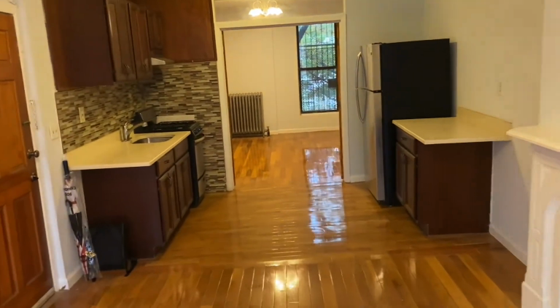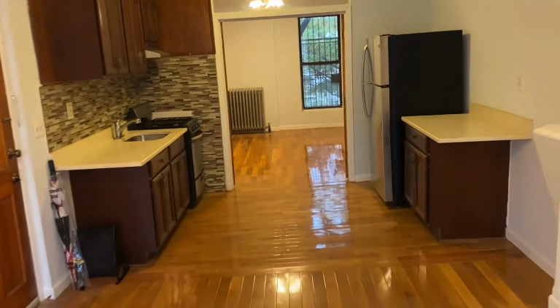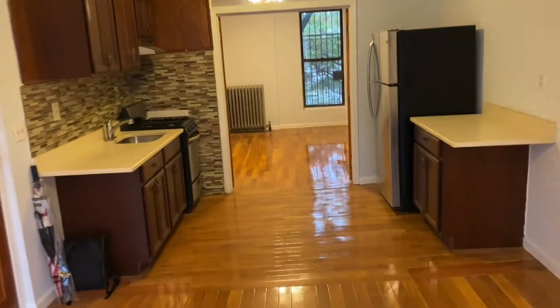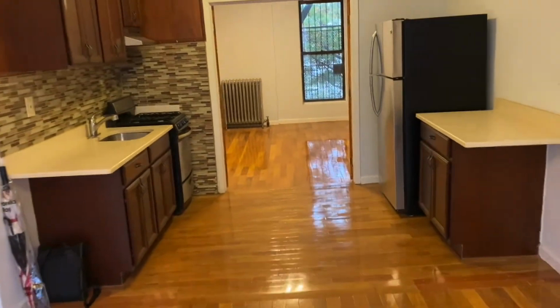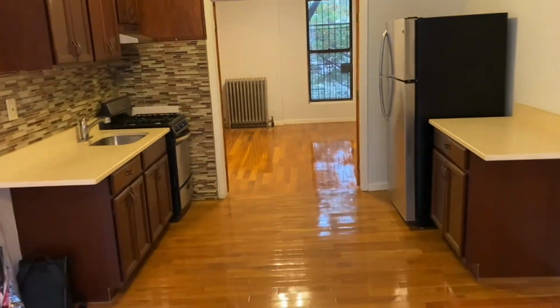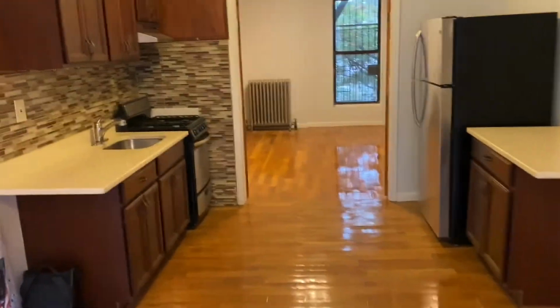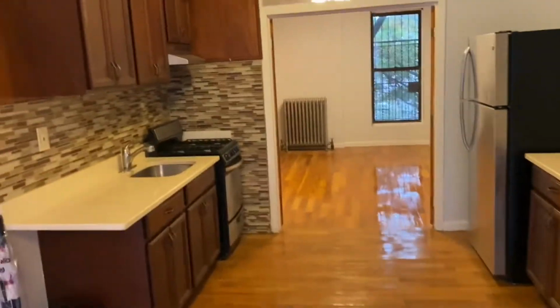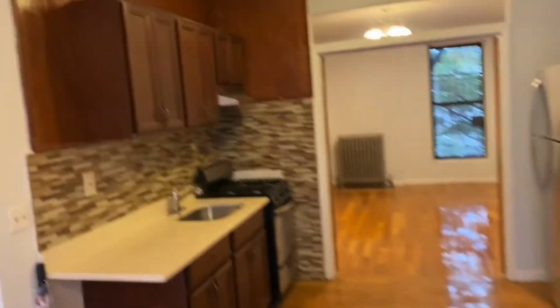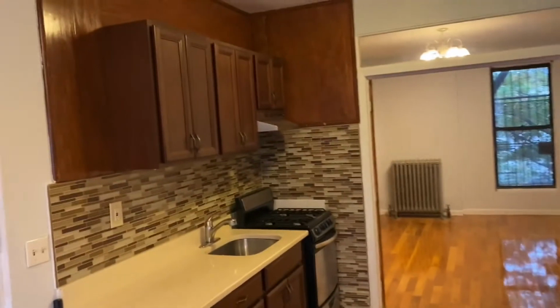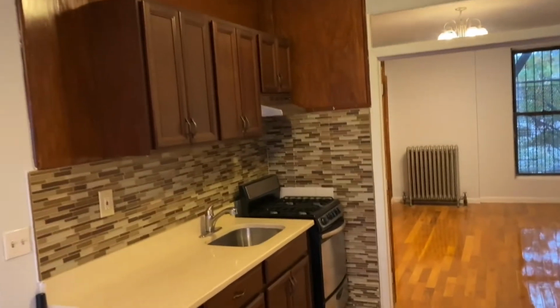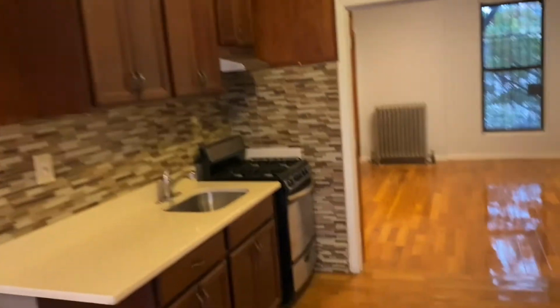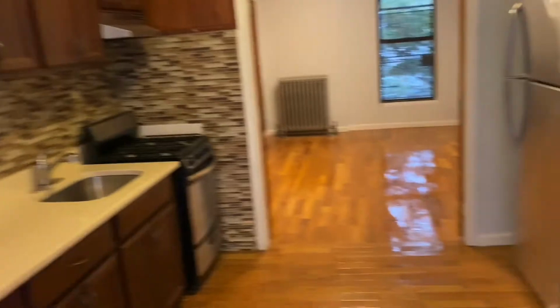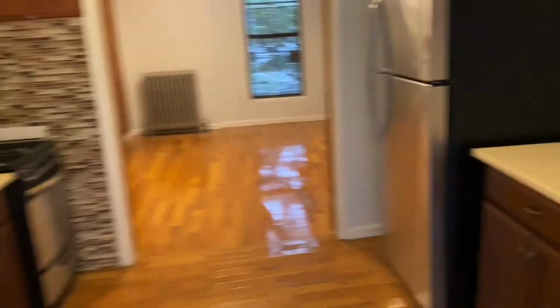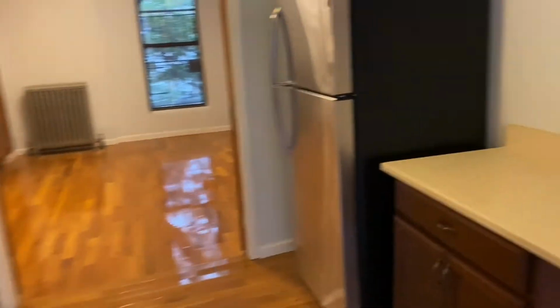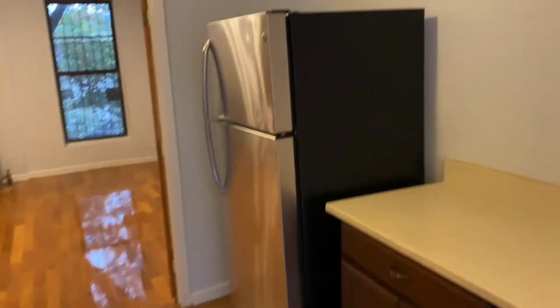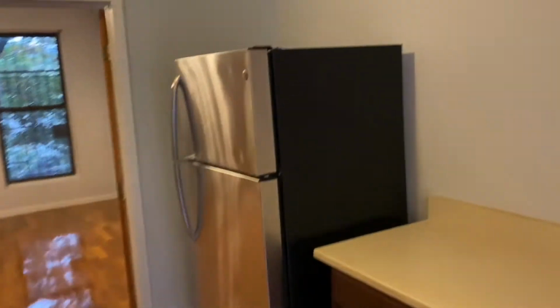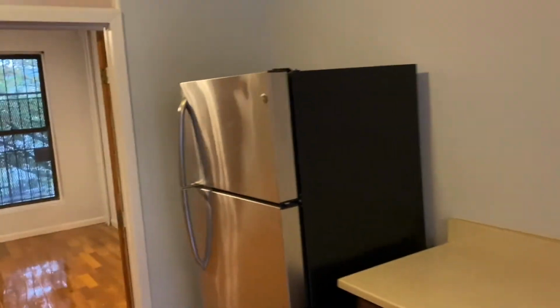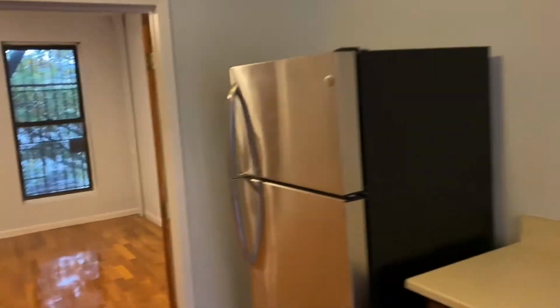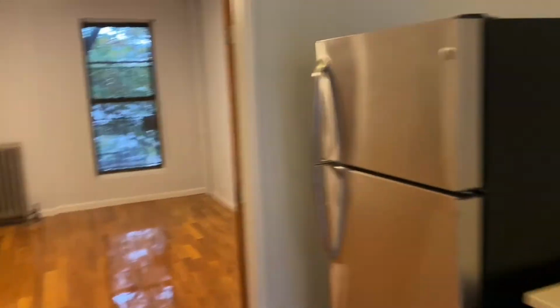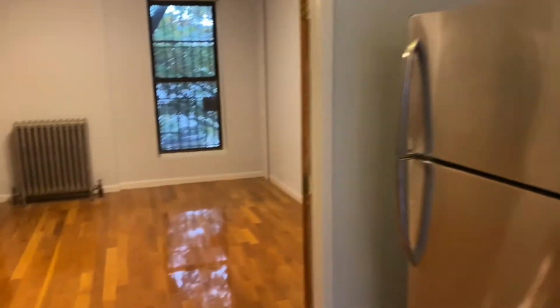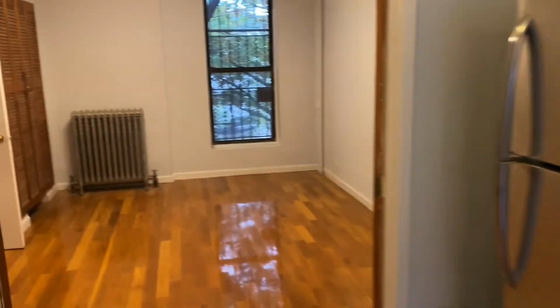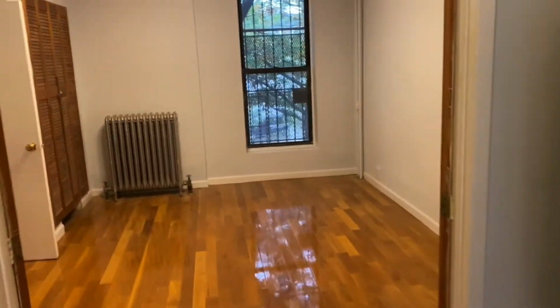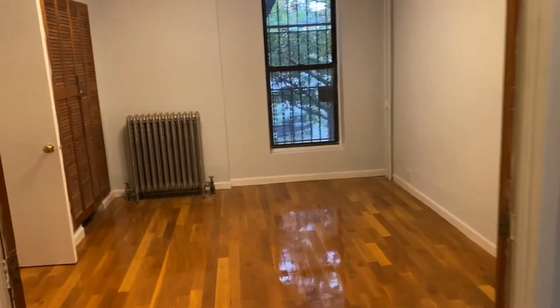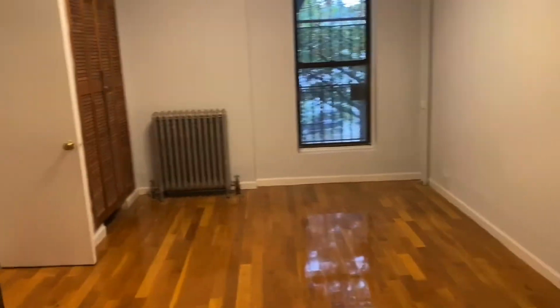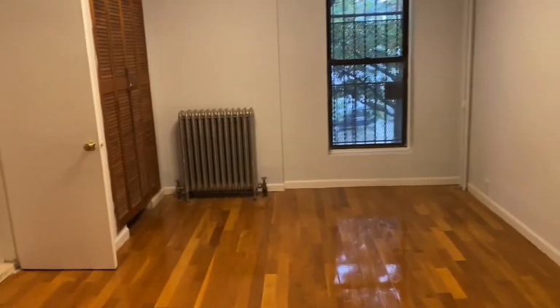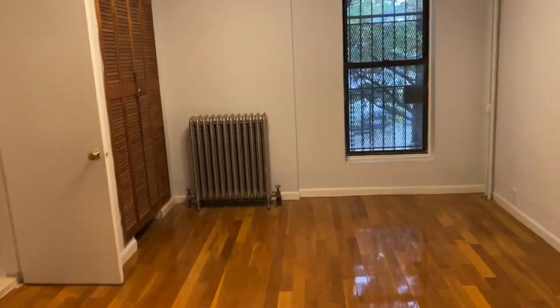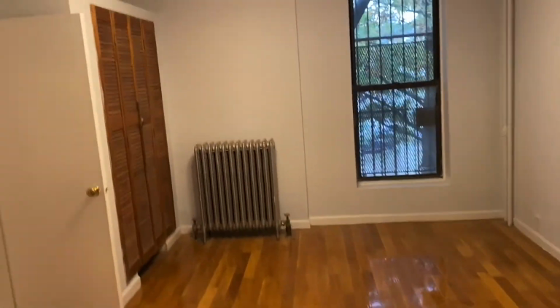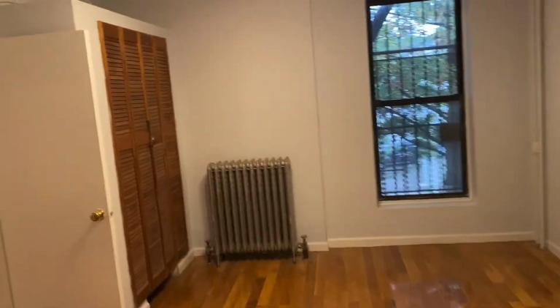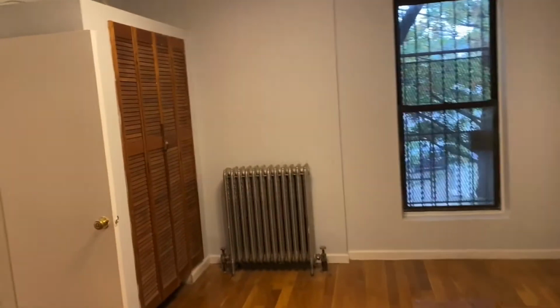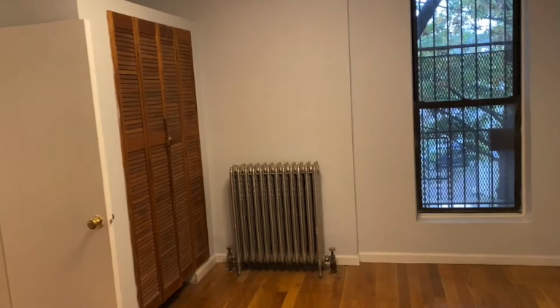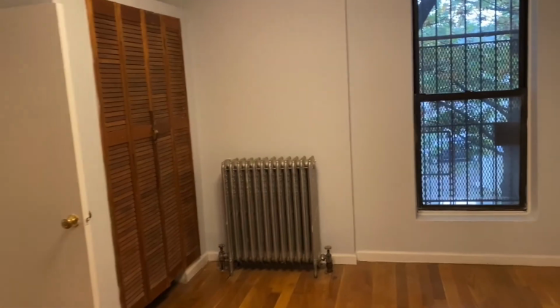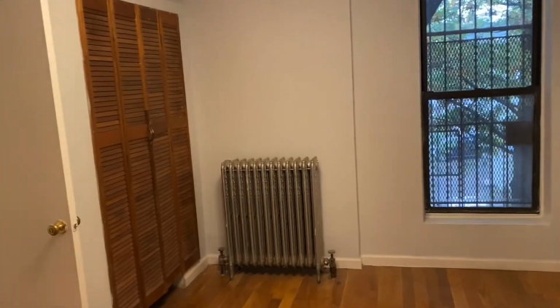Wow, nice floors. Nice cabinetry, new appliances, and a big closet over here in the corner.